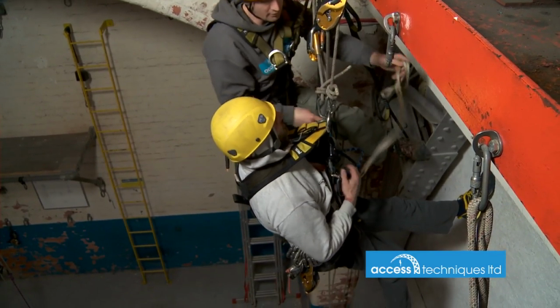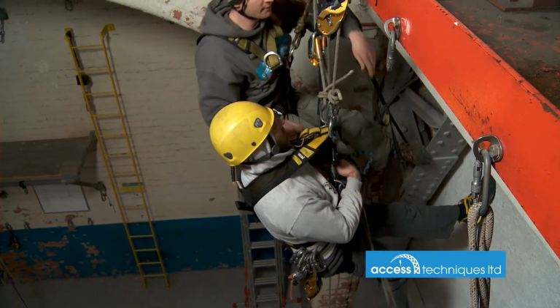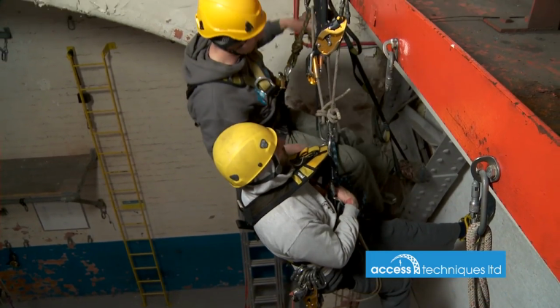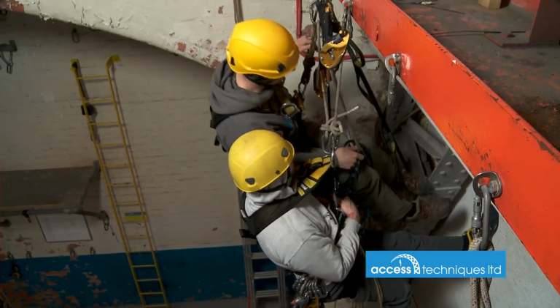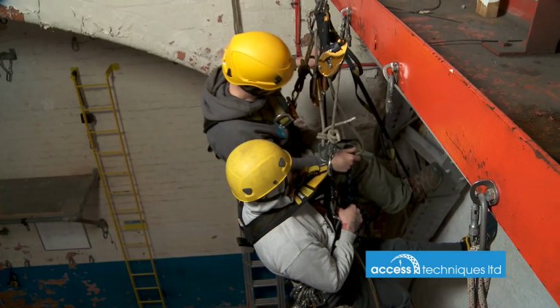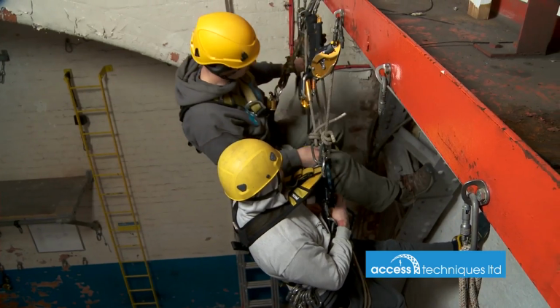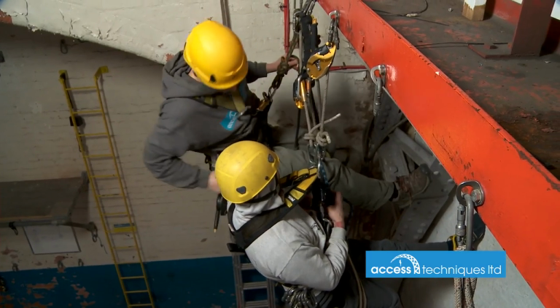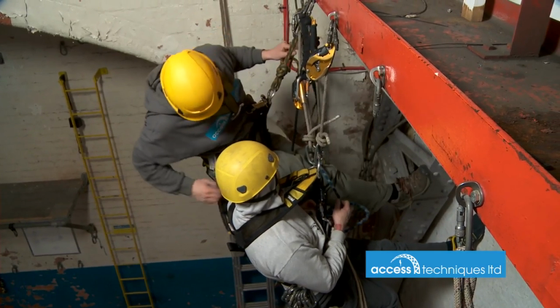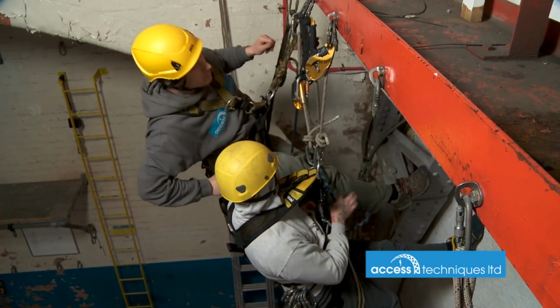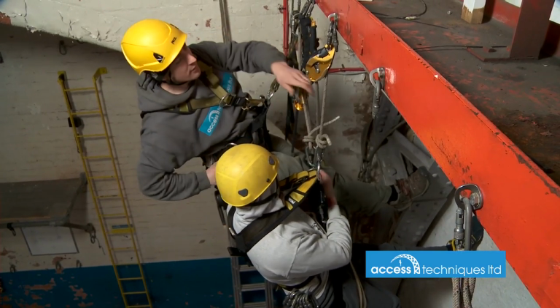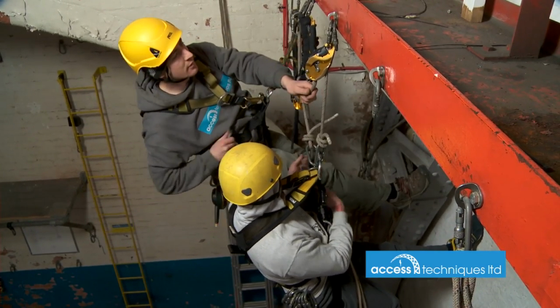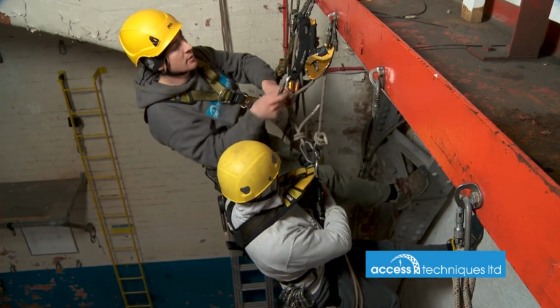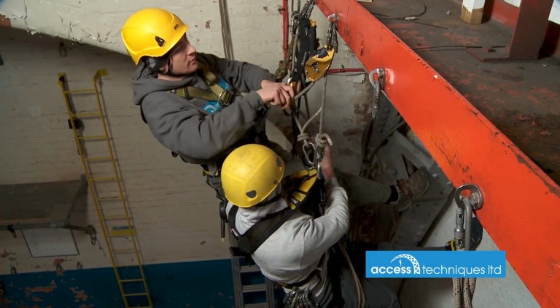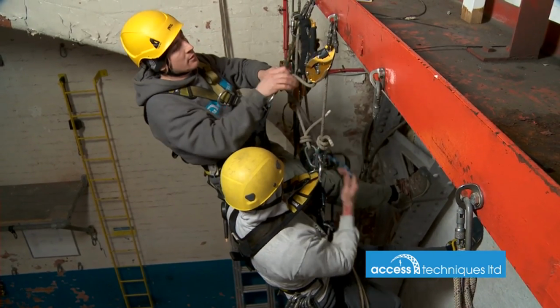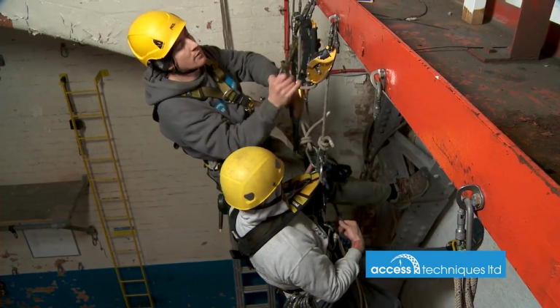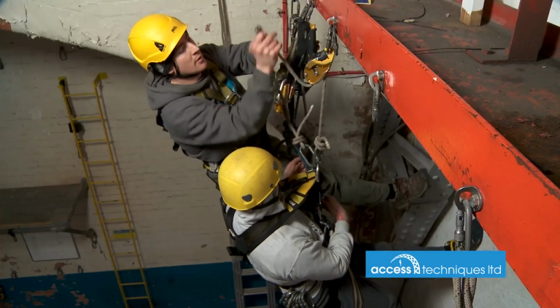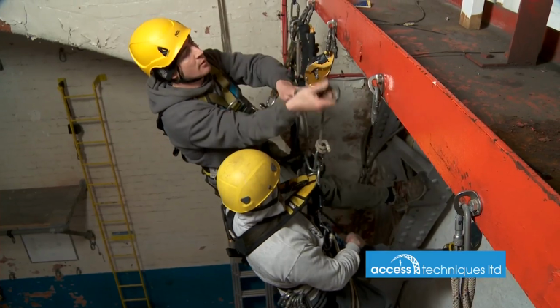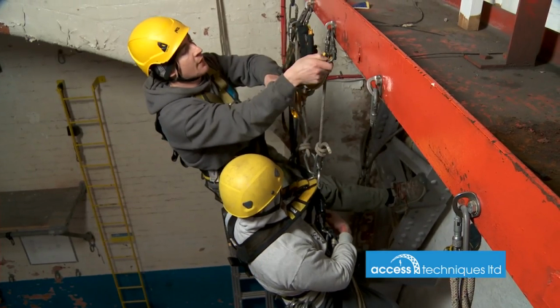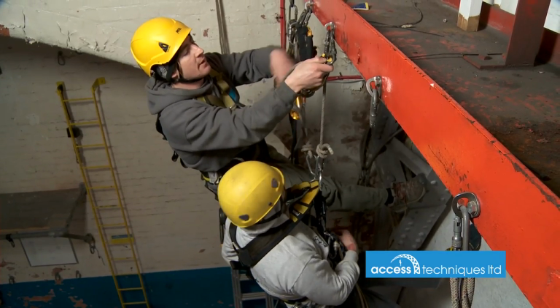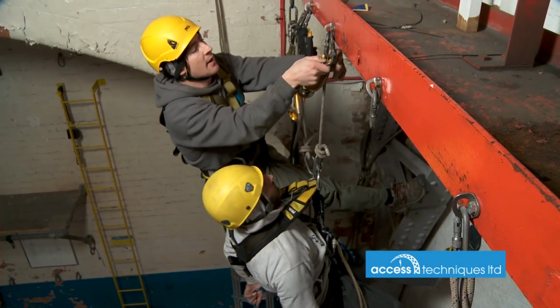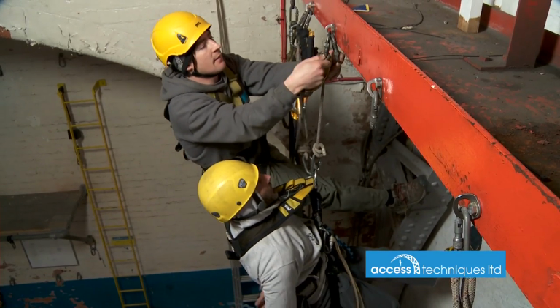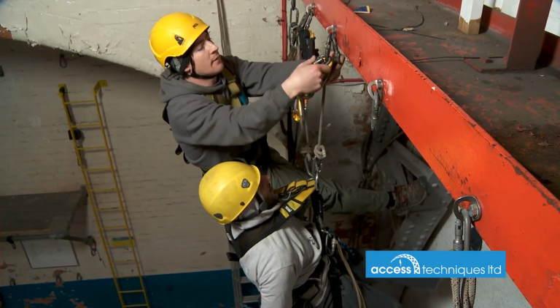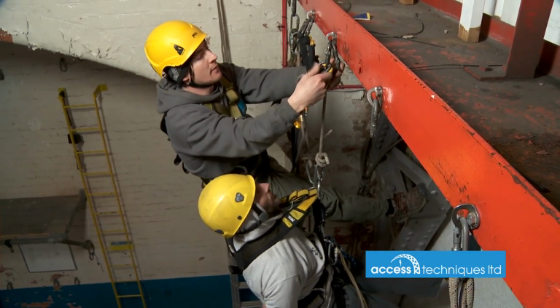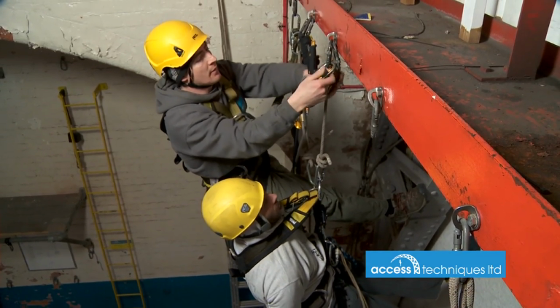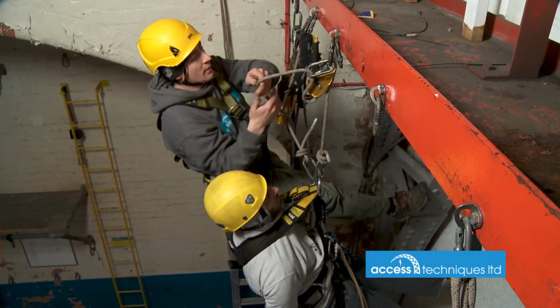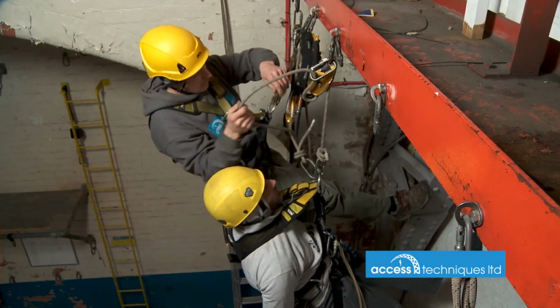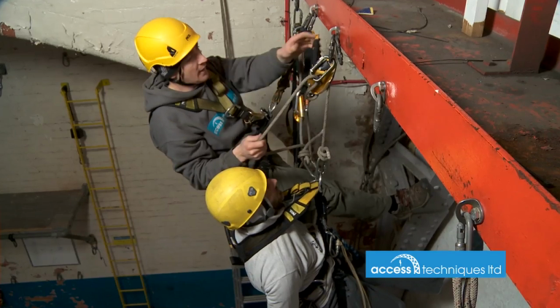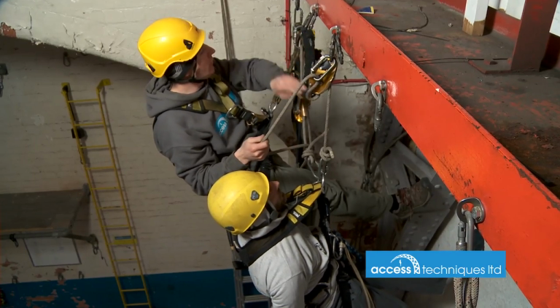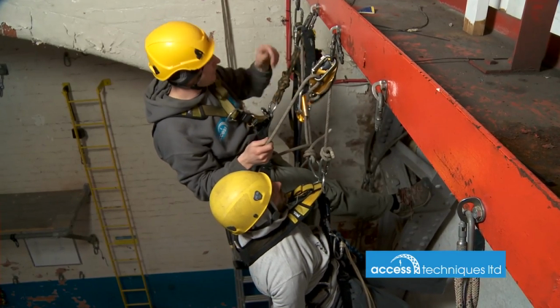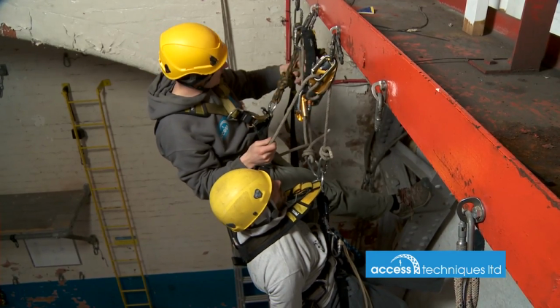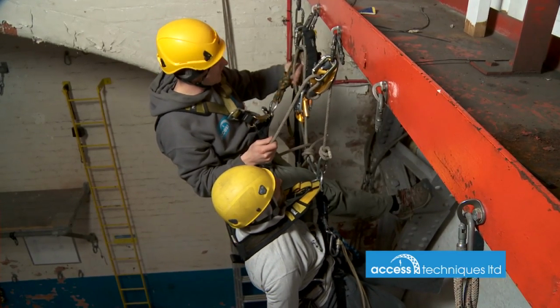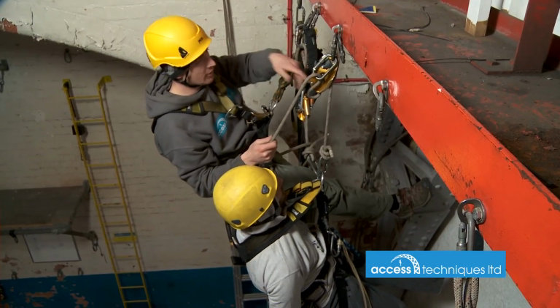Lower him off — quick friction biner into the ID — and then I can lower him to the ground, just making sure that my ASAP is running.